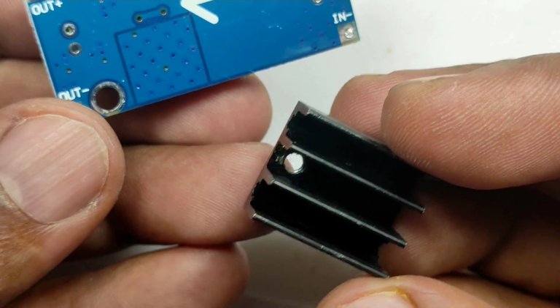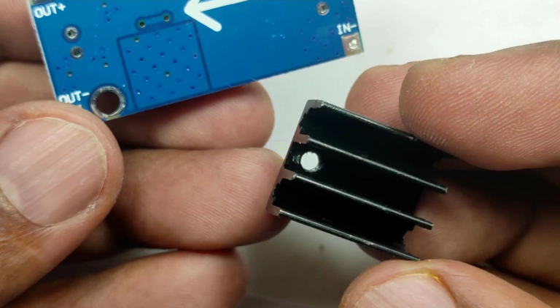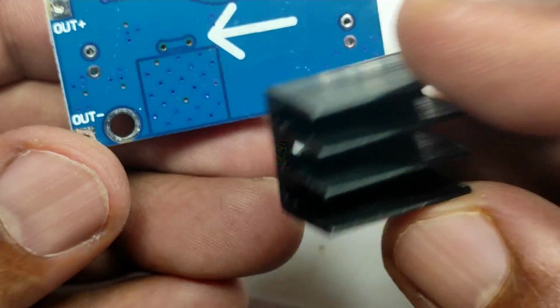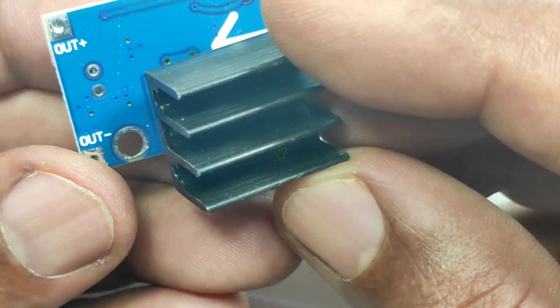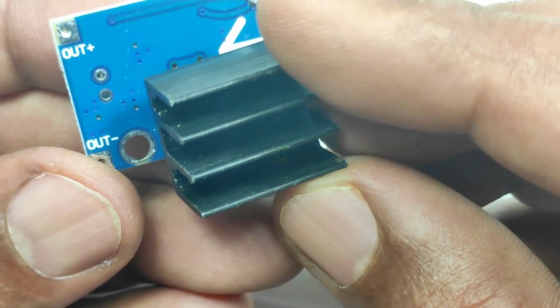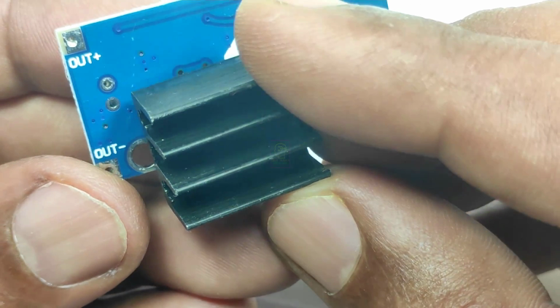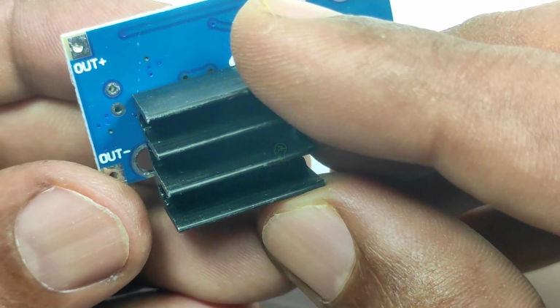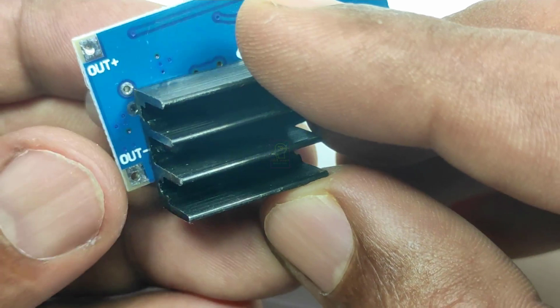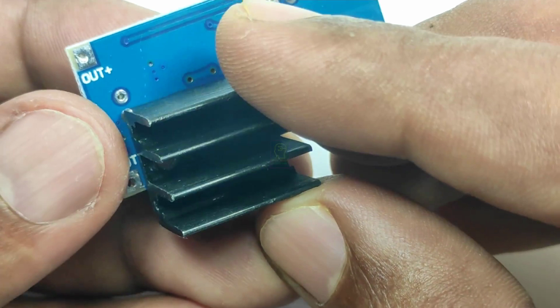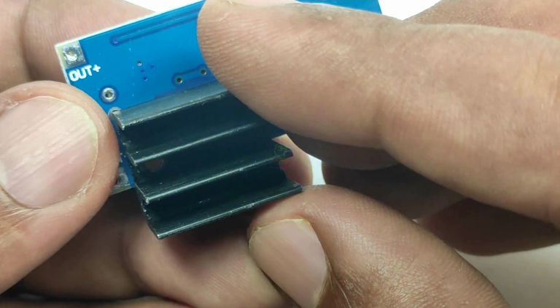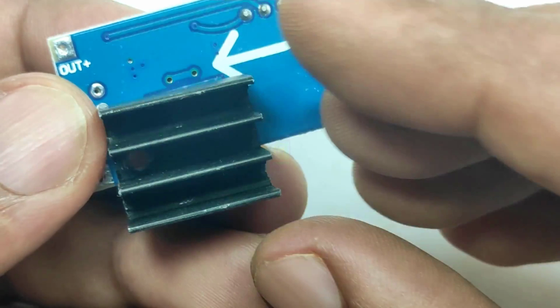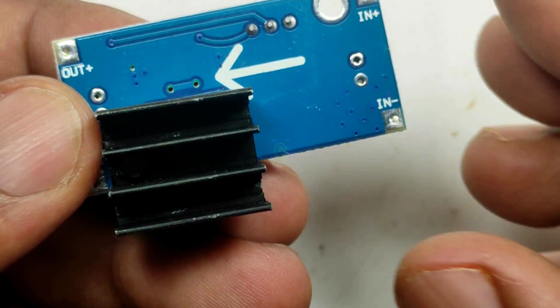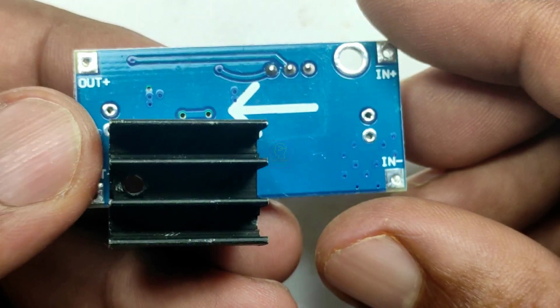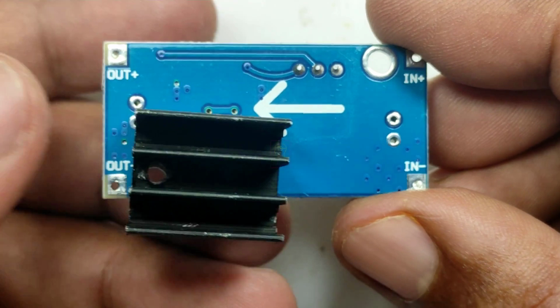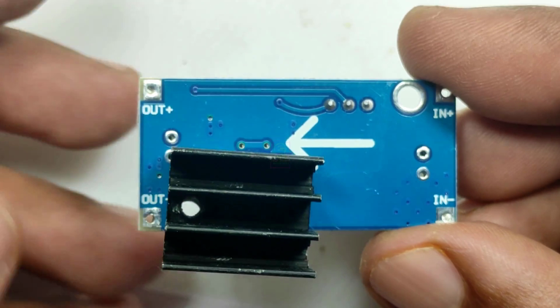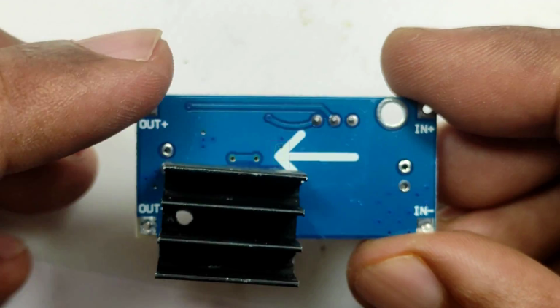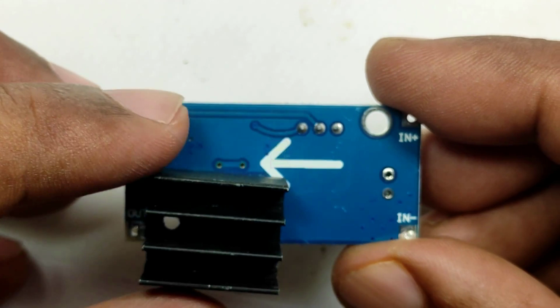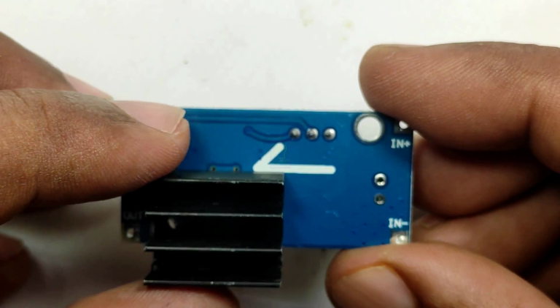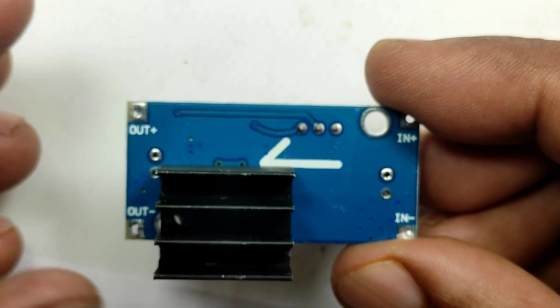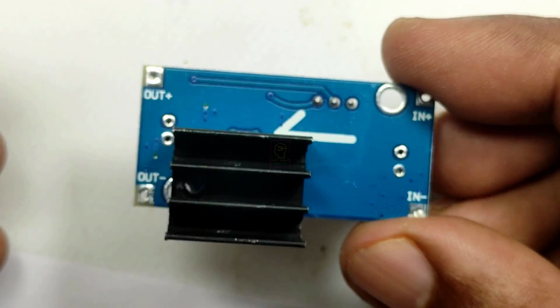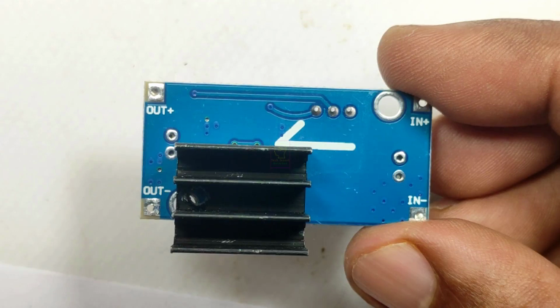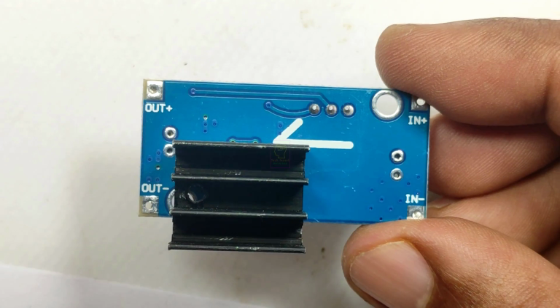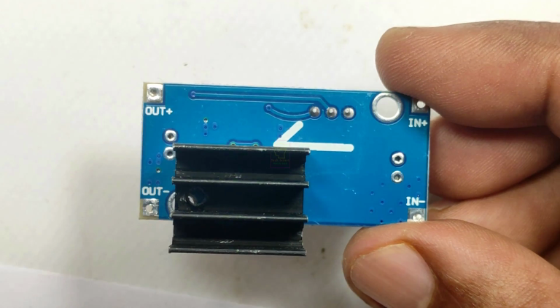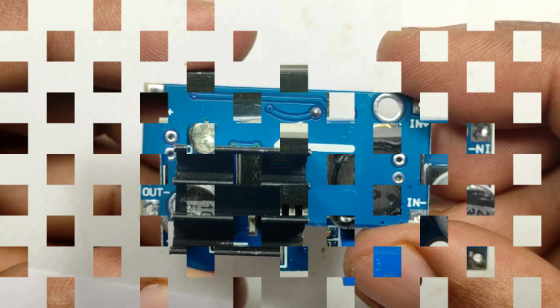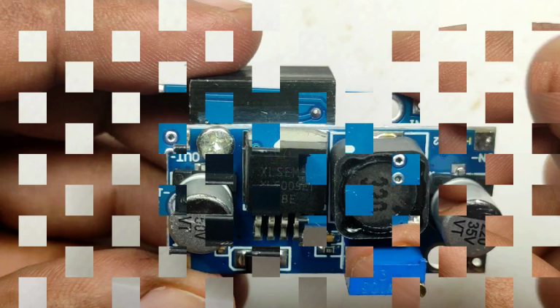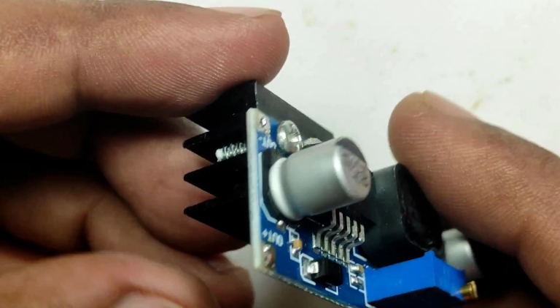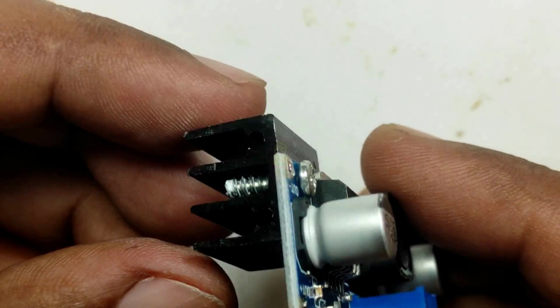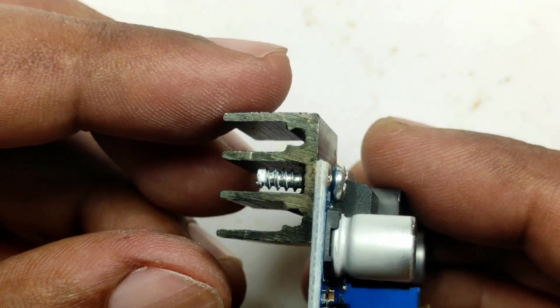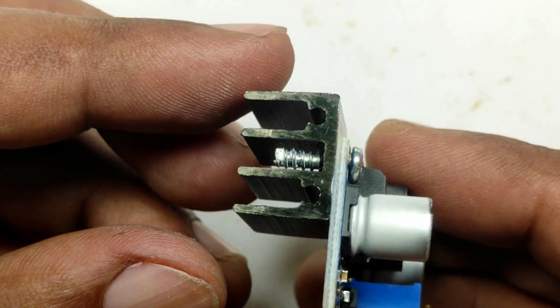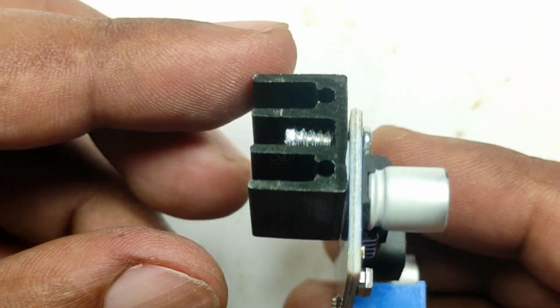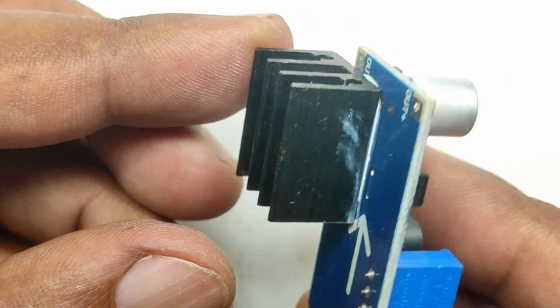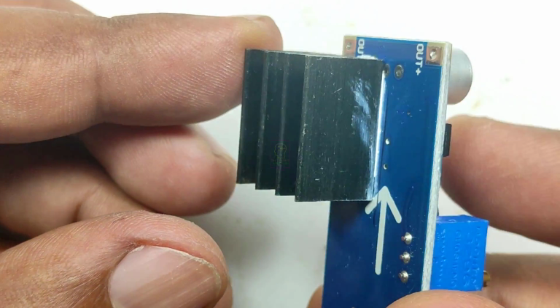This module will boost the voltage from 7.4 volts — from the battery — up to 12 volts or 9 volts, which is what your modem or router requires. I will add the buying links for everything in the description box.